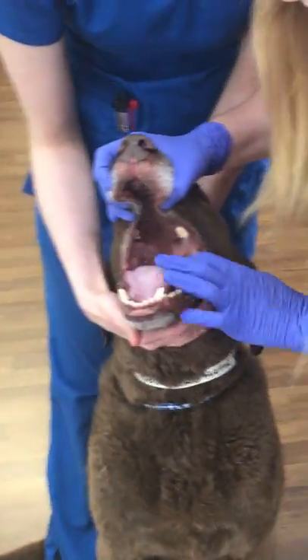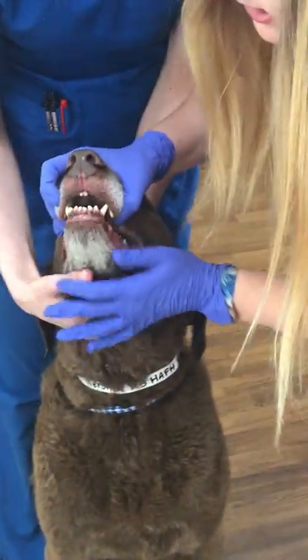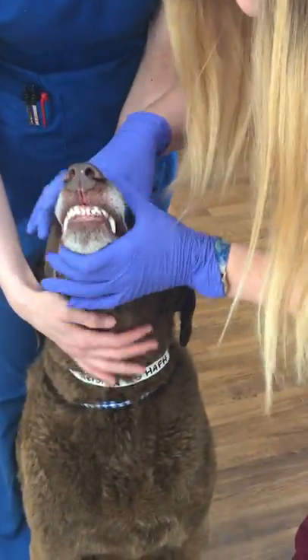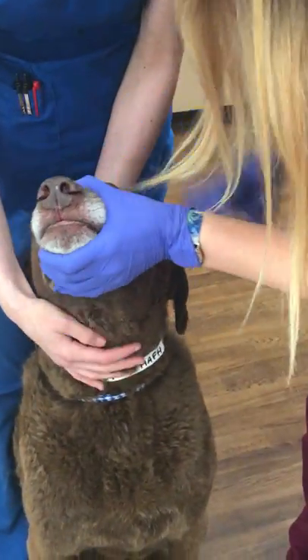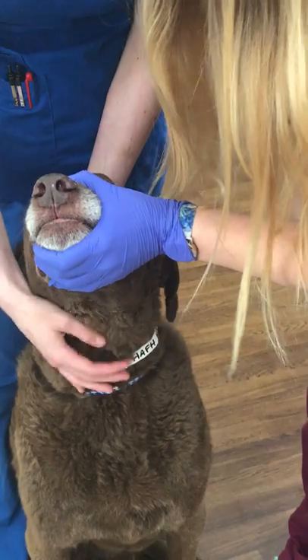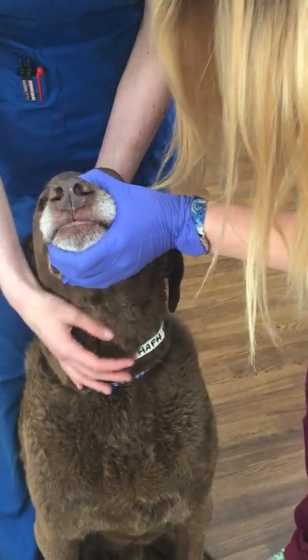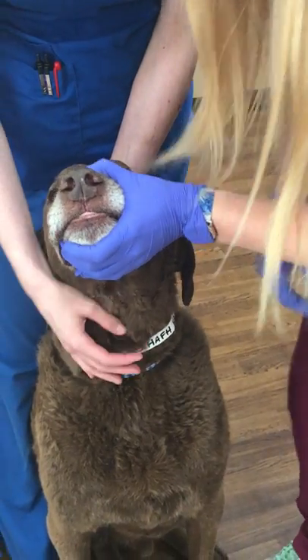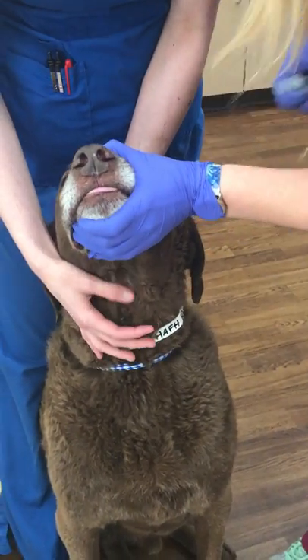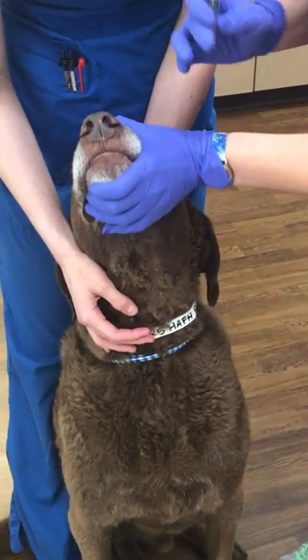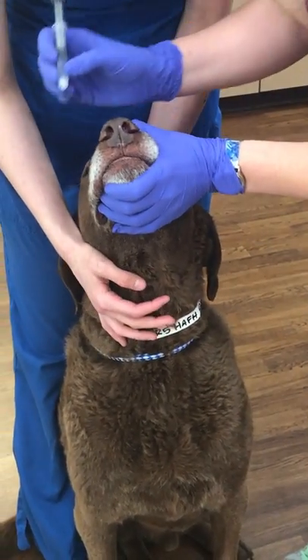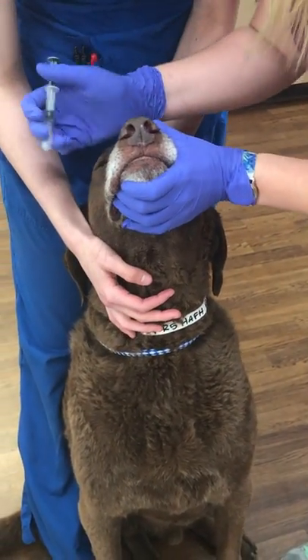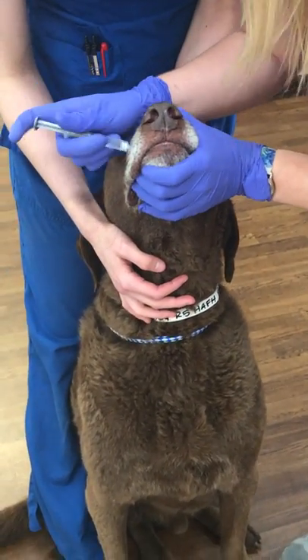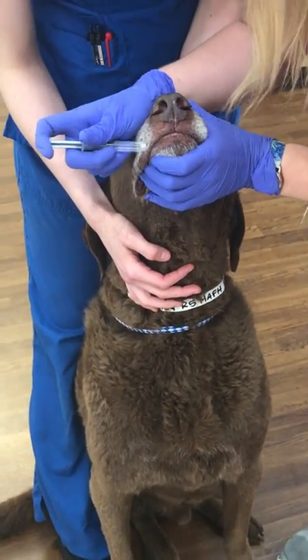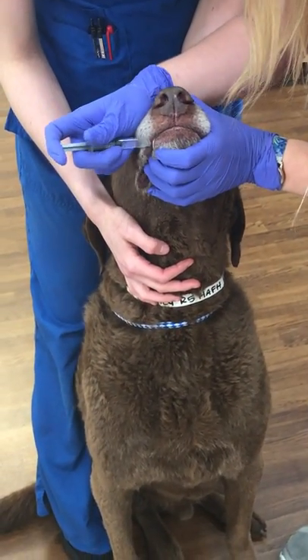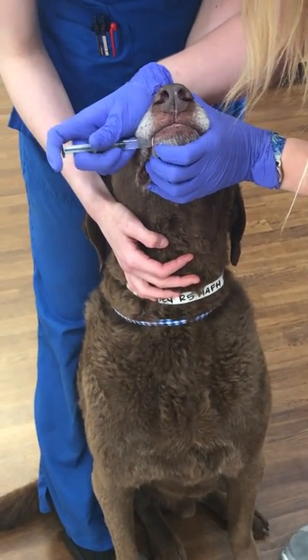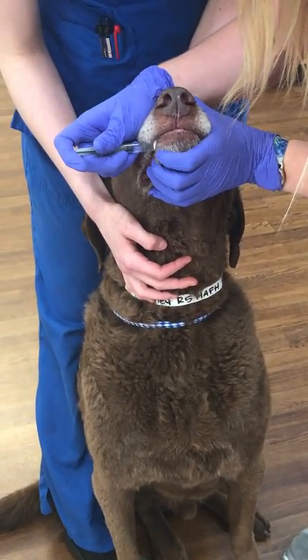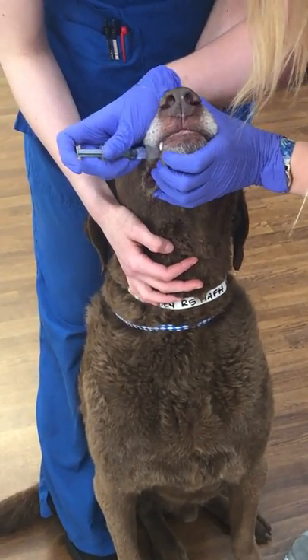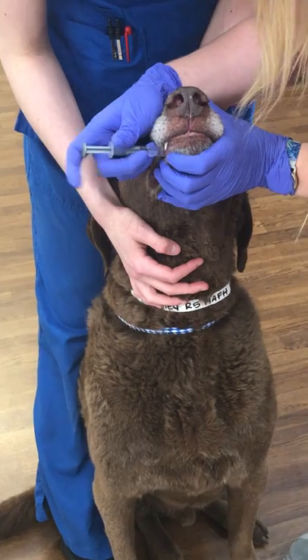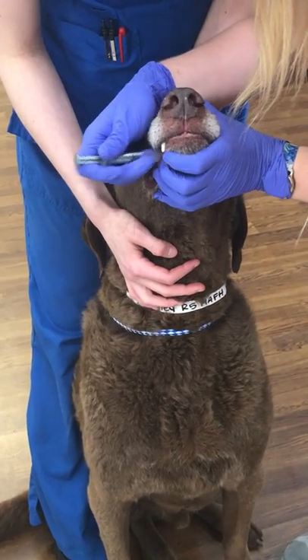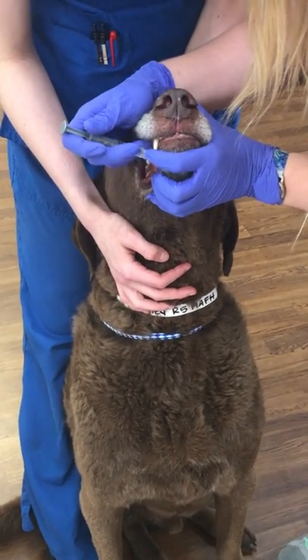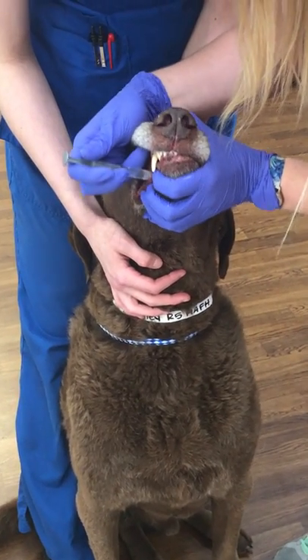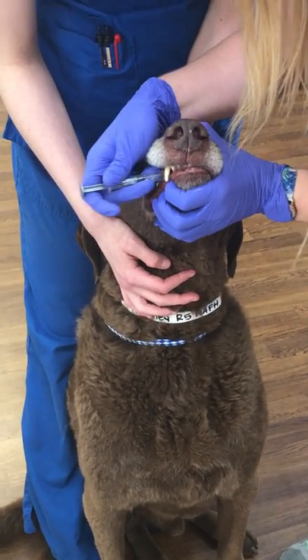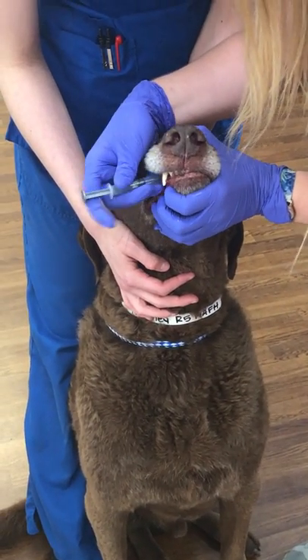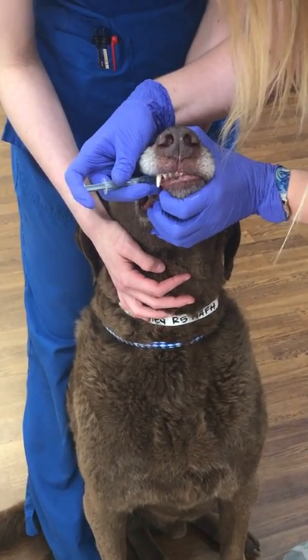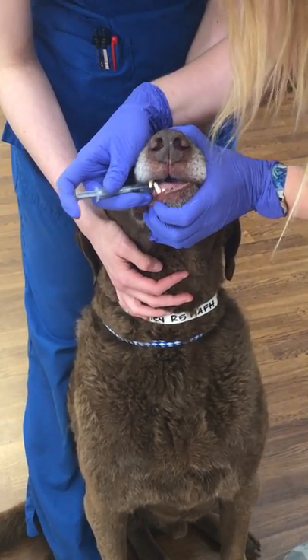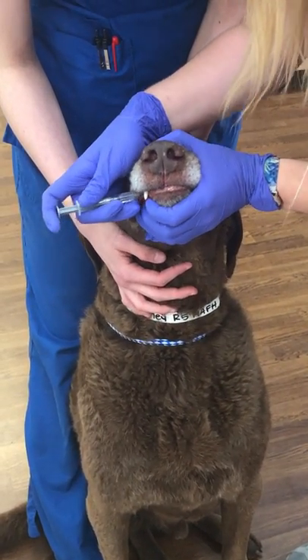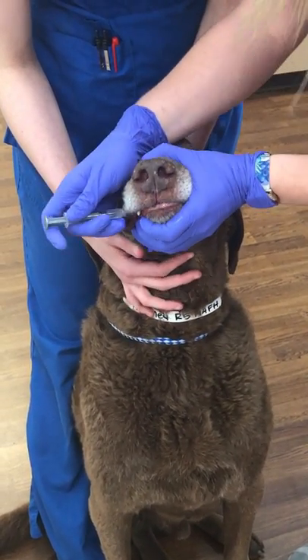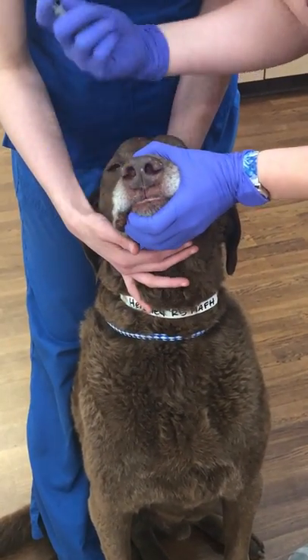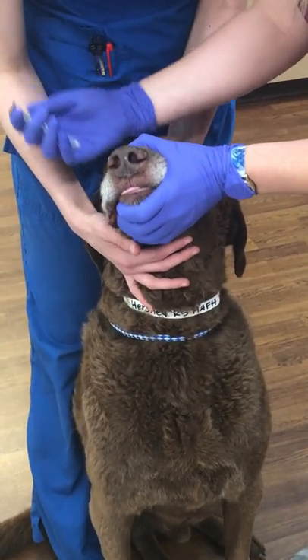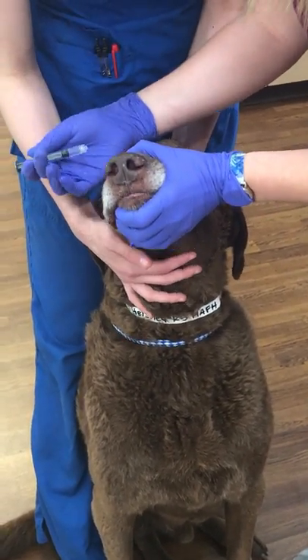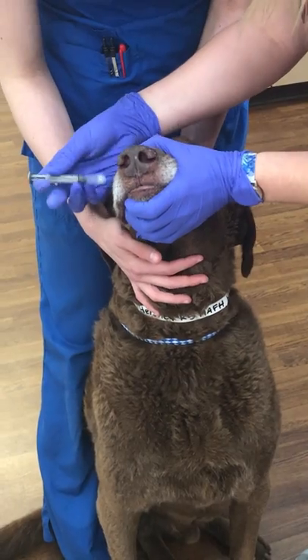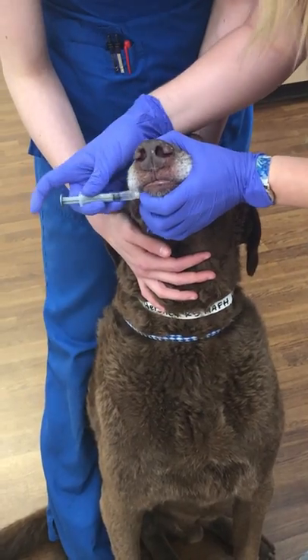I'll place the tablet as far back as I can without being bitten. Then I'm going to place a little bit of water in his mouth, keeping his head up, but not too far up so that he doesn't choke.